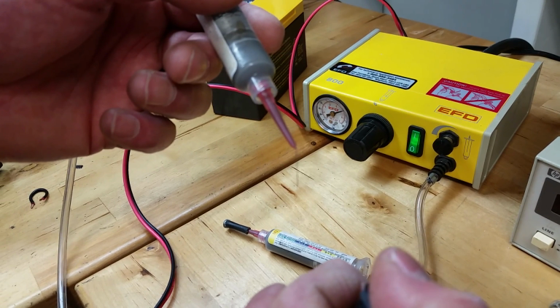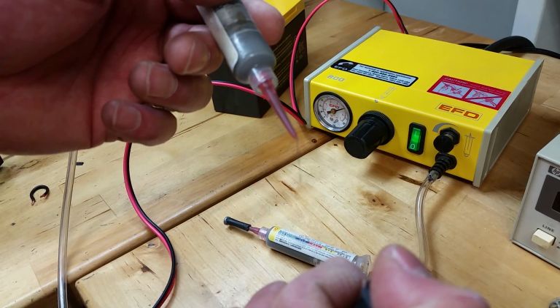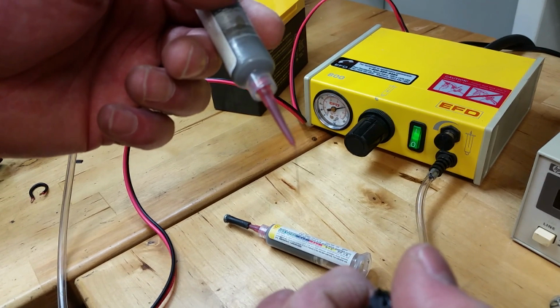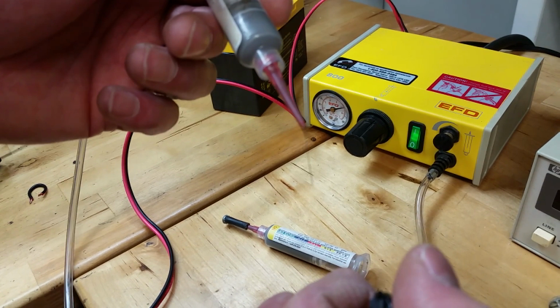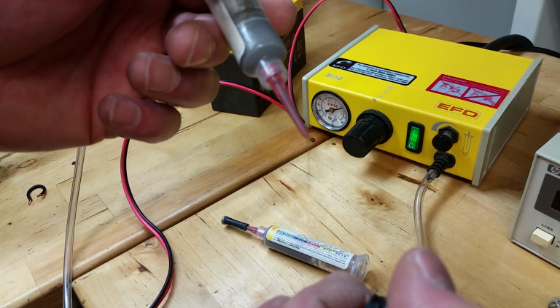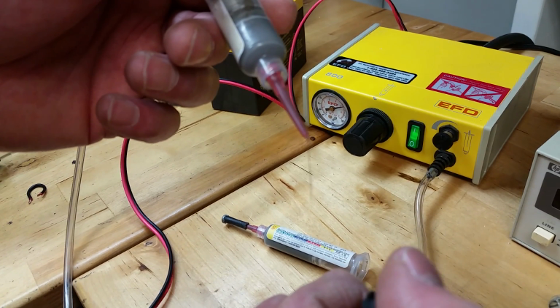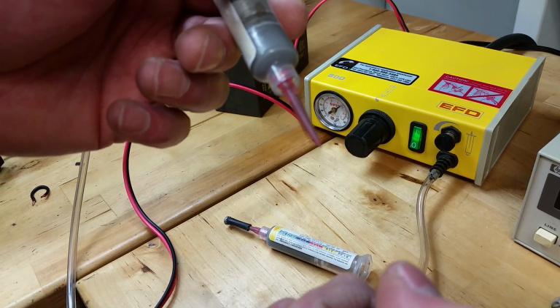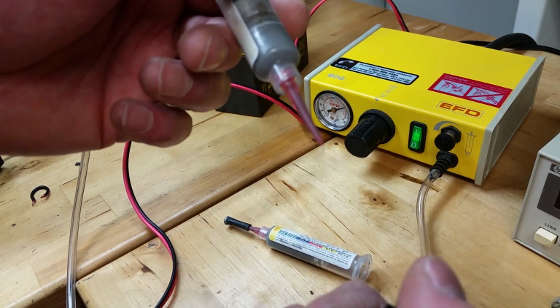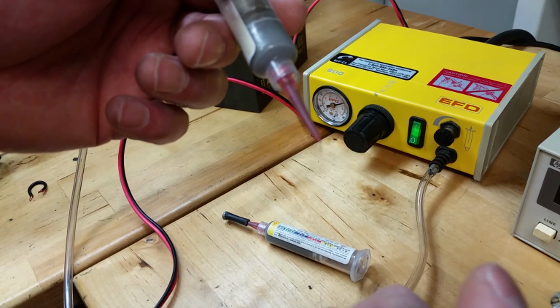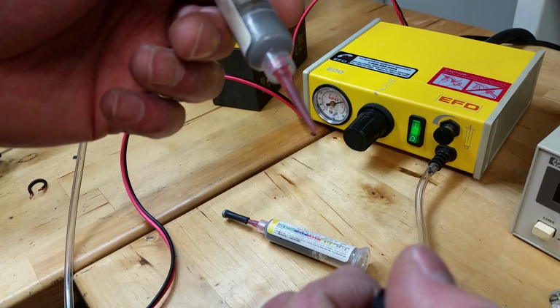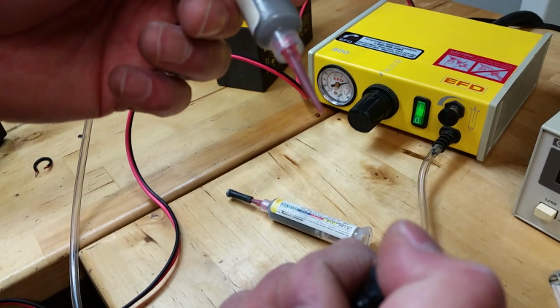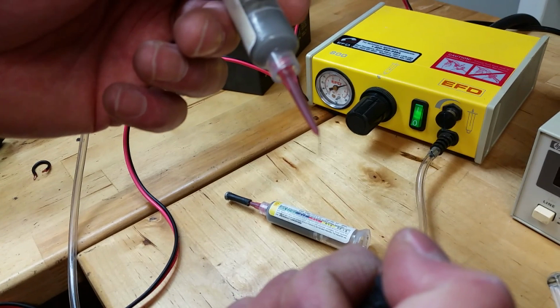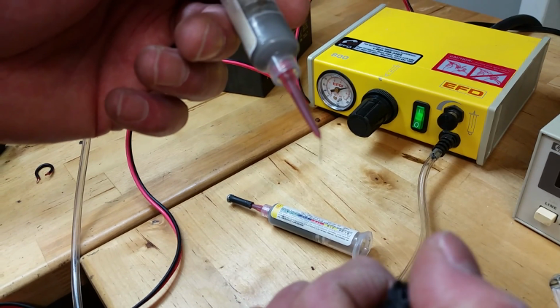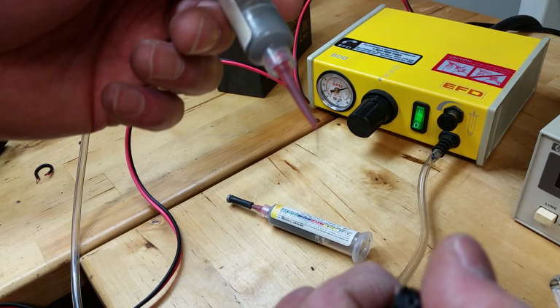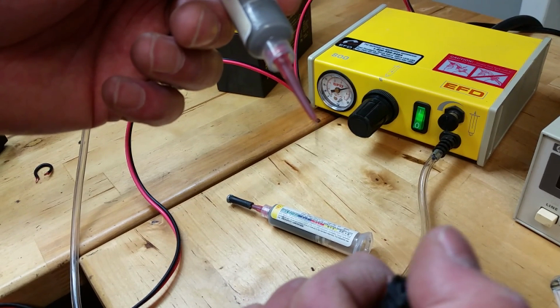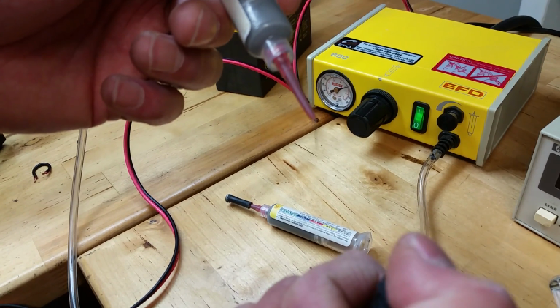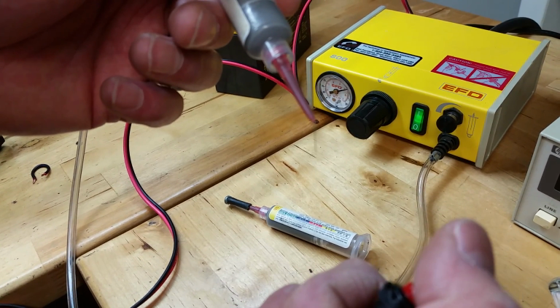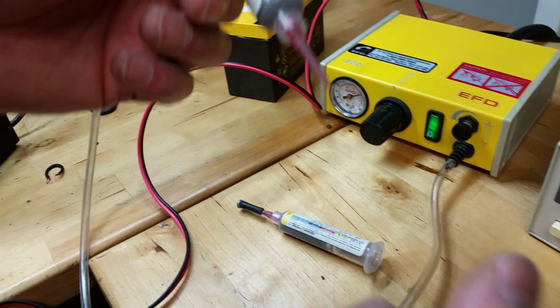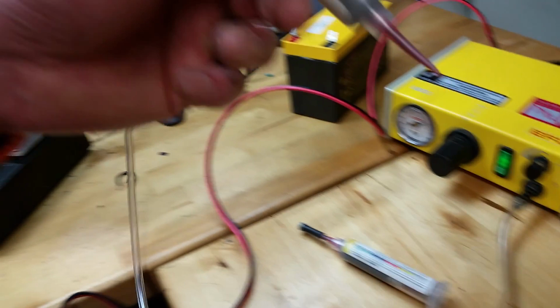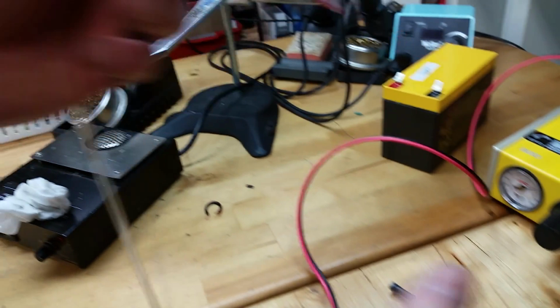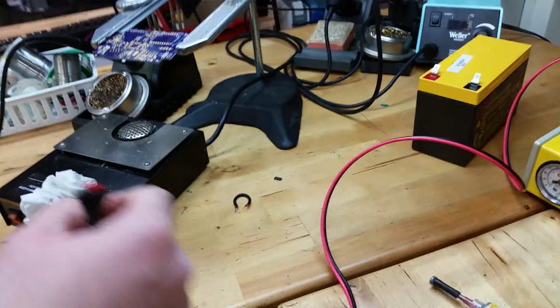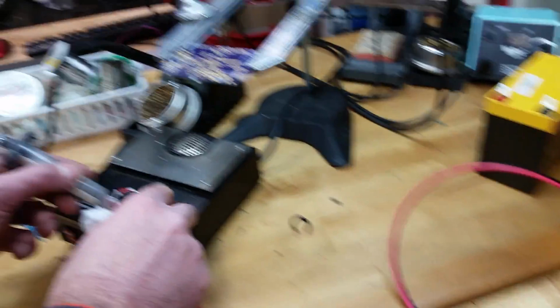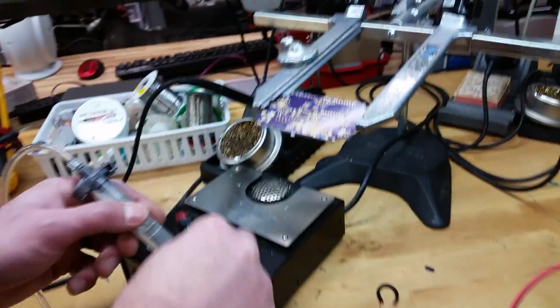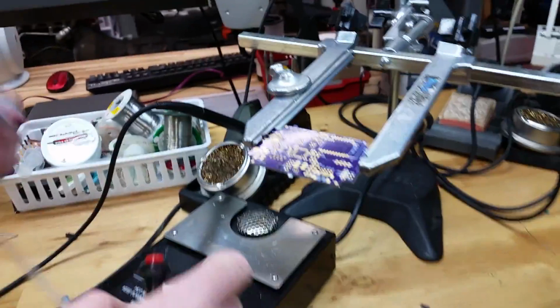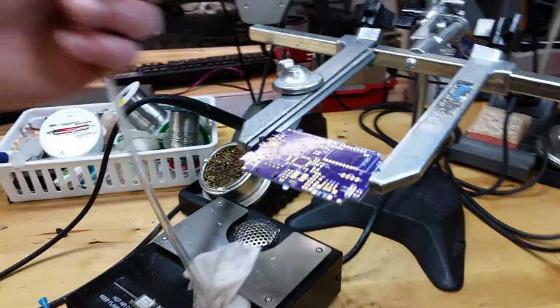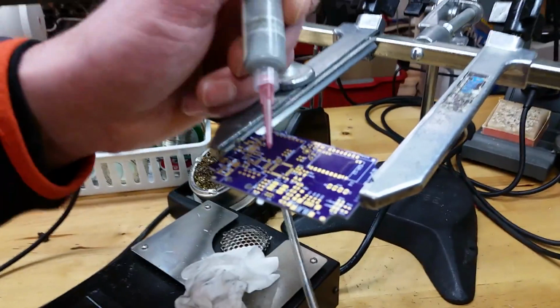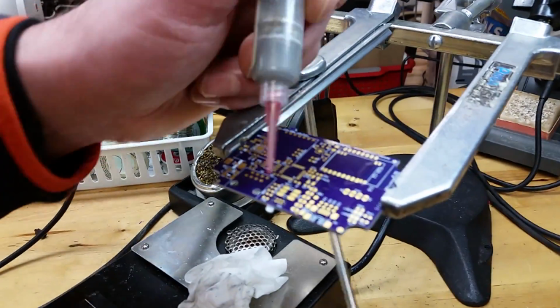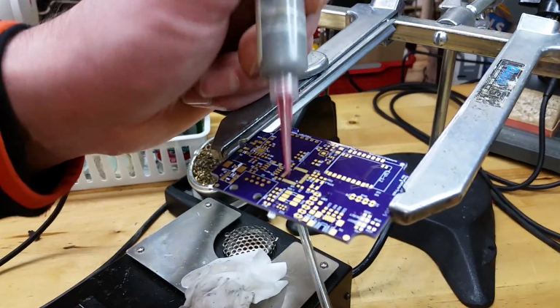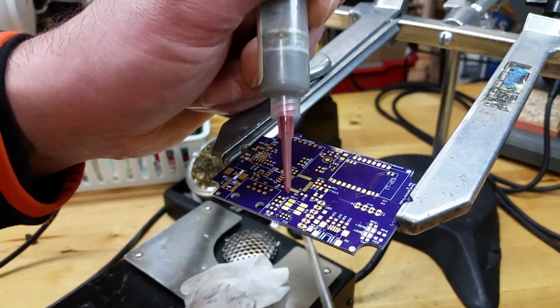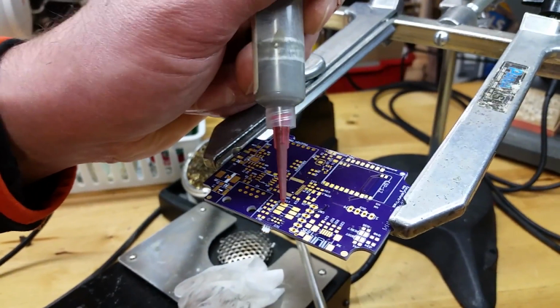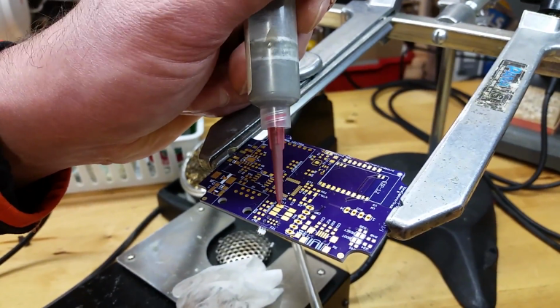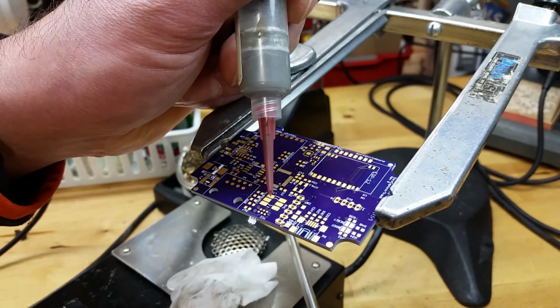There's a very fine strip of solder paste coming out that you can see — so there you go. Going over to a circuit board, all you have to do is put the tip on the pad.